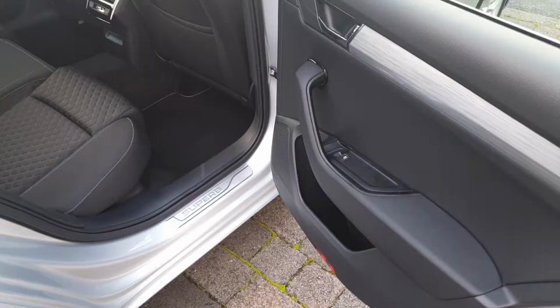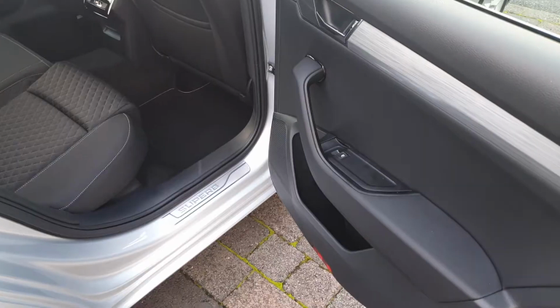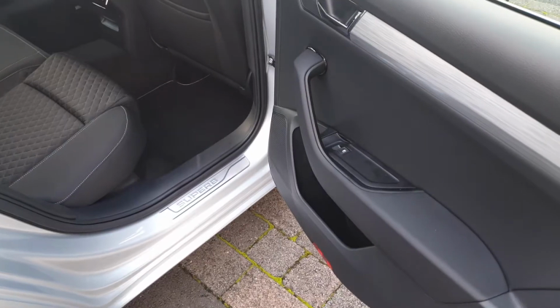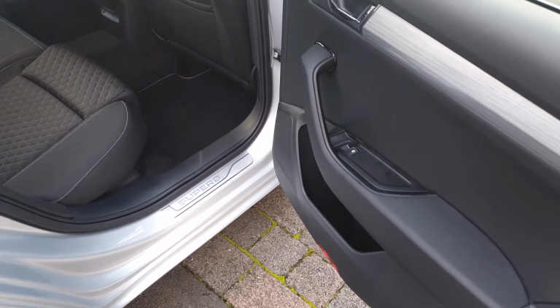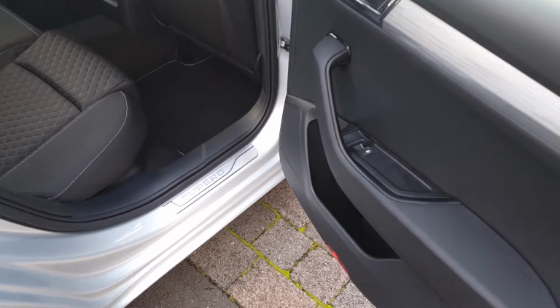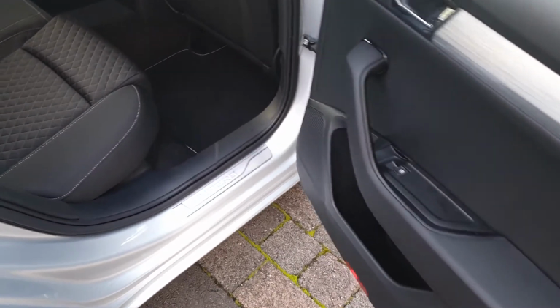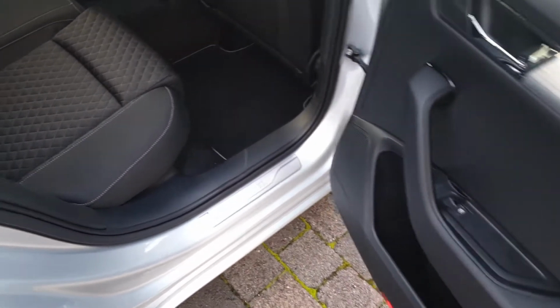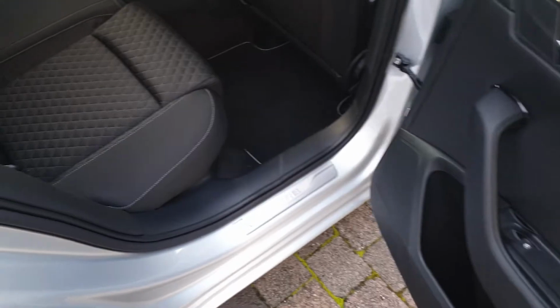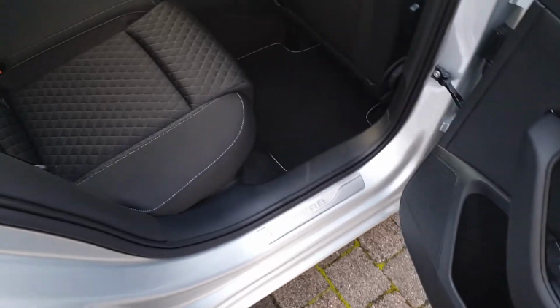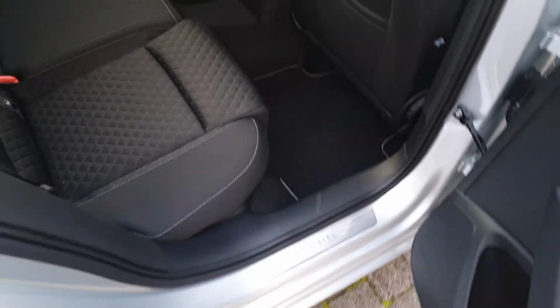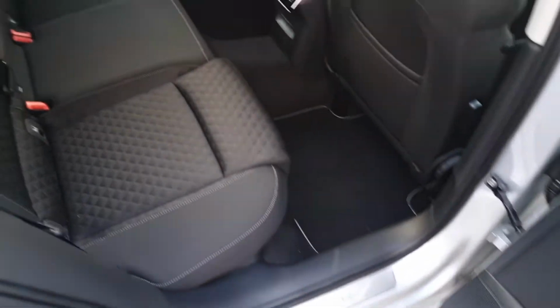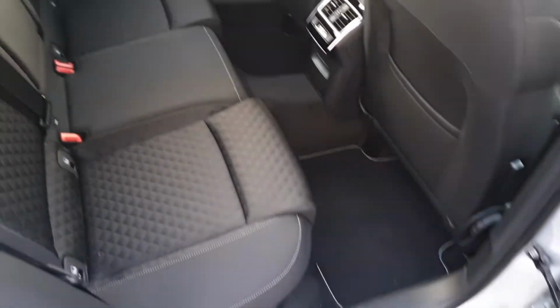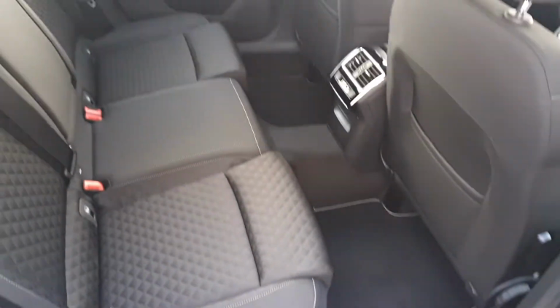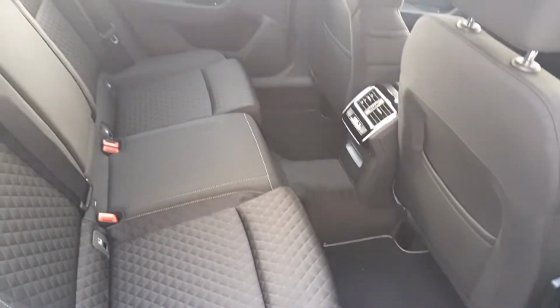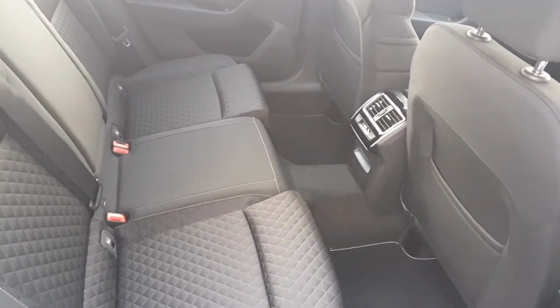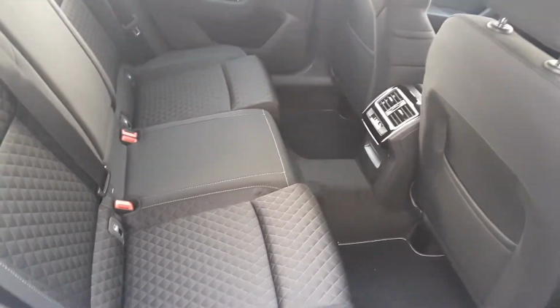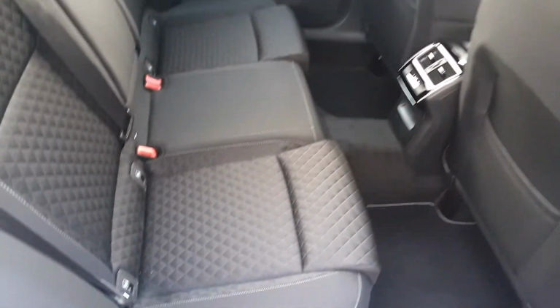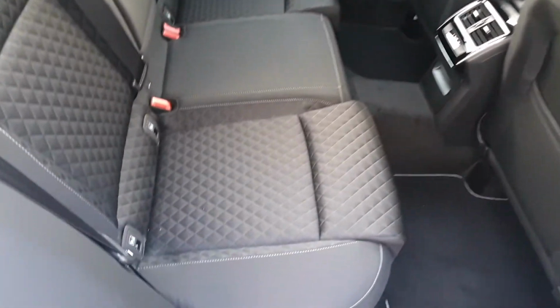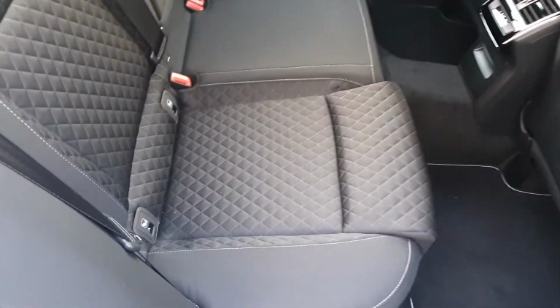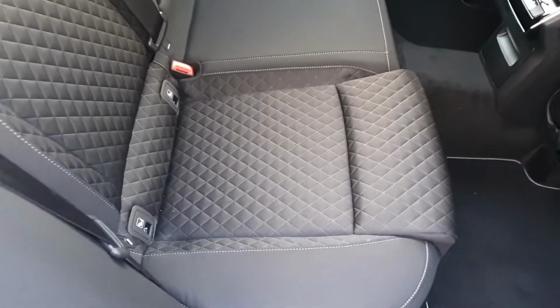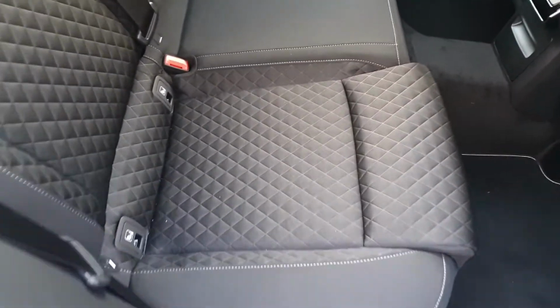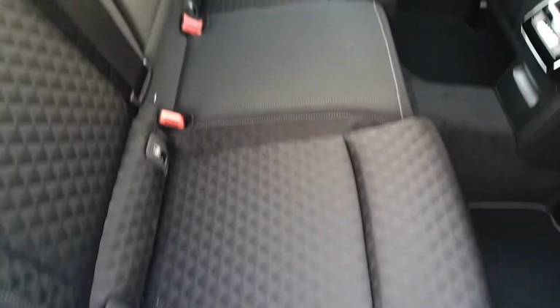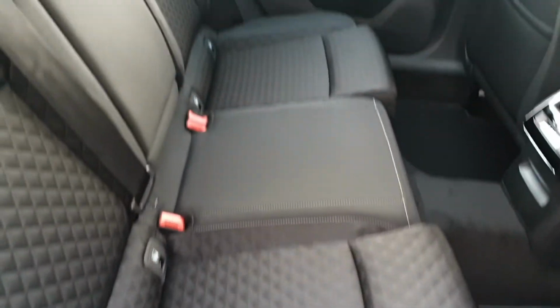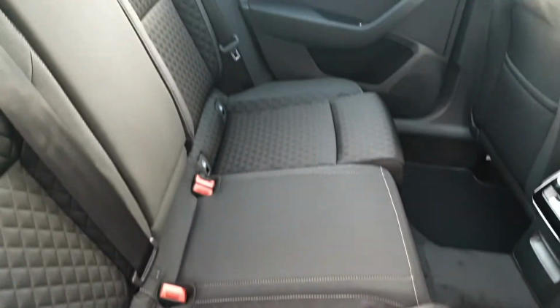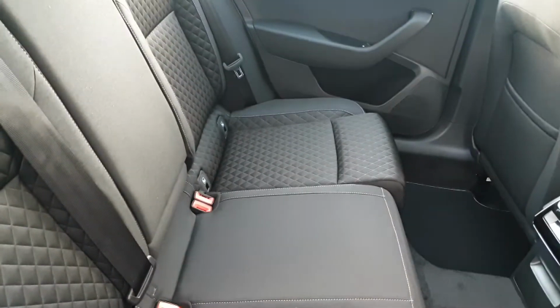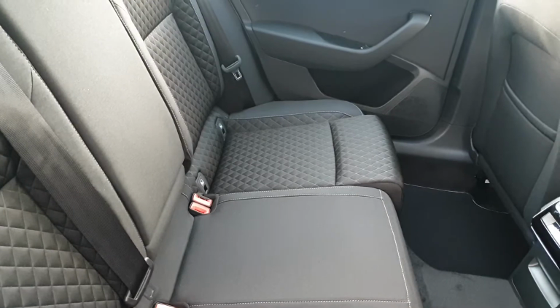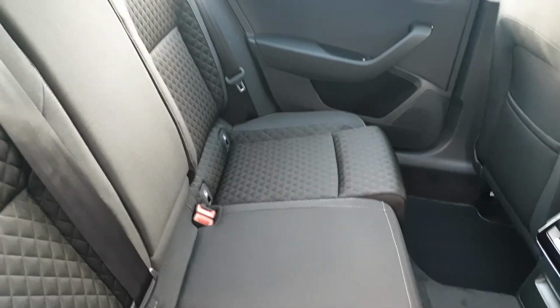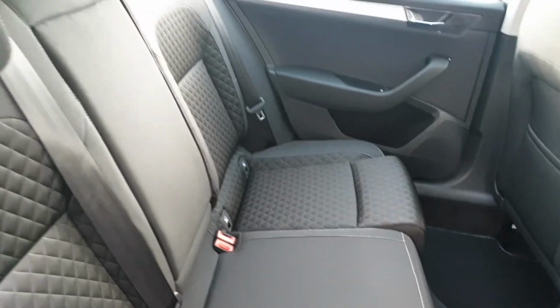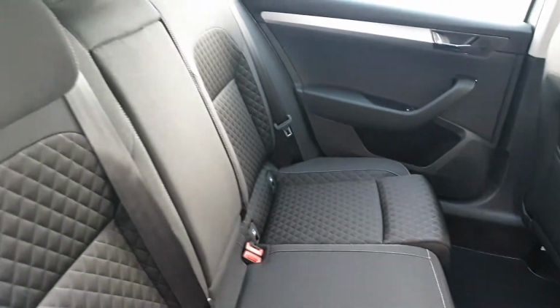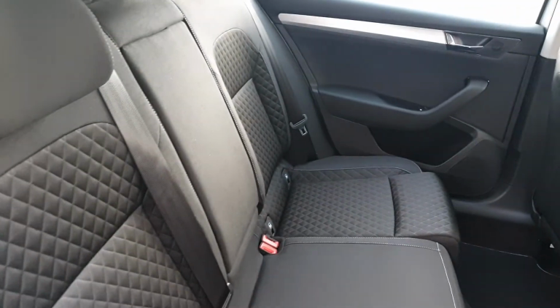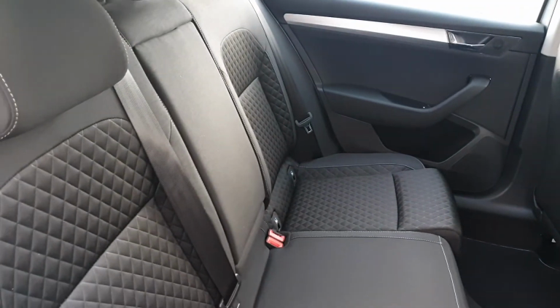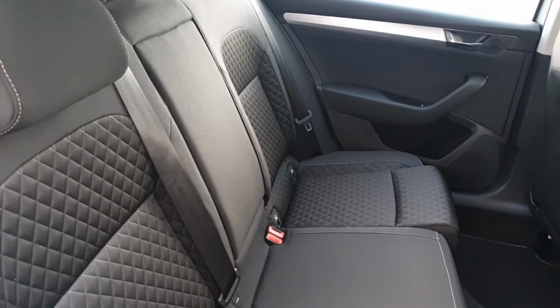Looking at the rear of the car, we have electric rear windows, plenty of space for 3 passengers, 2 isofix points on either side for child seats, and a fold-down armrest with cup holders.